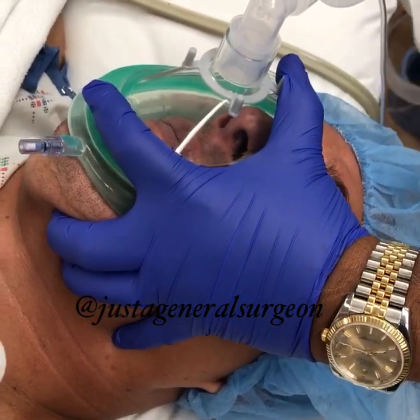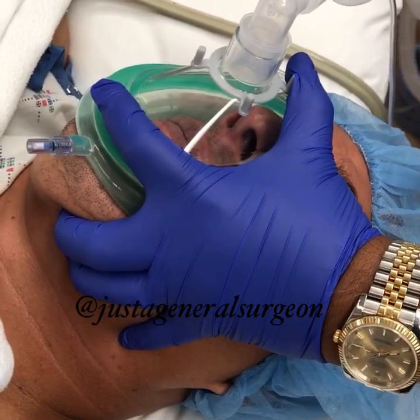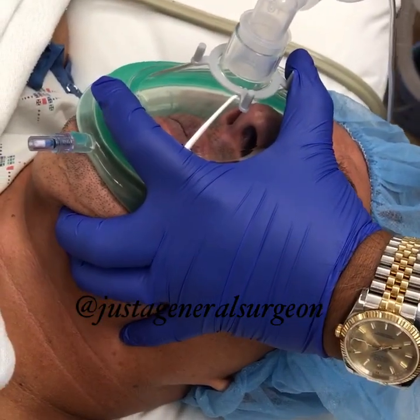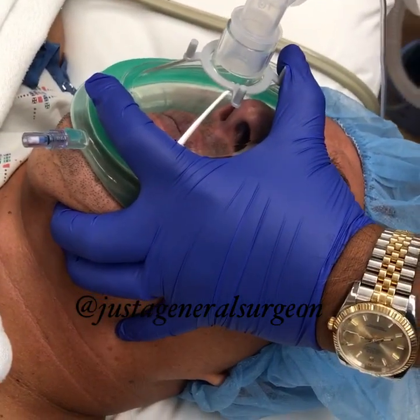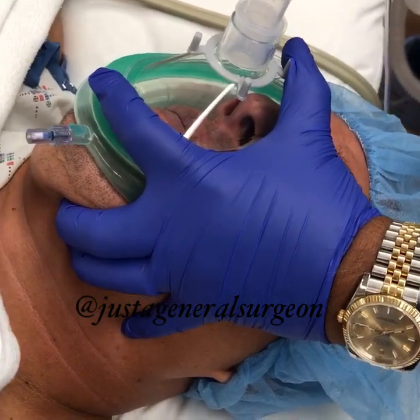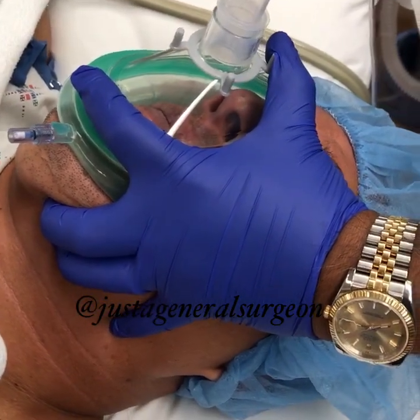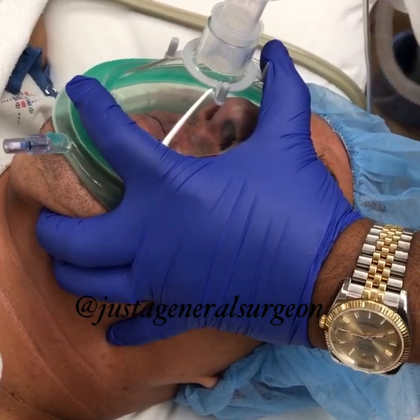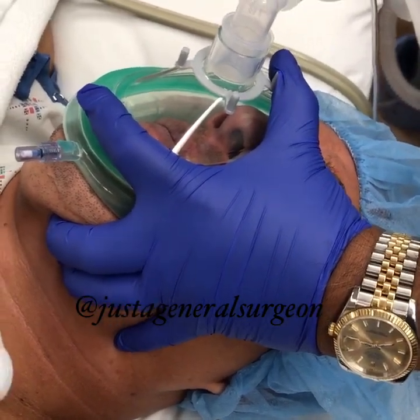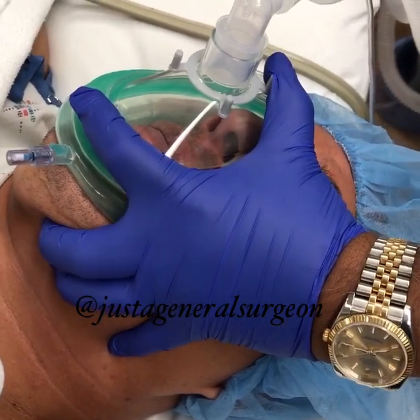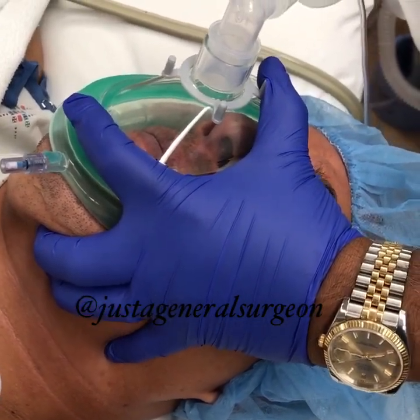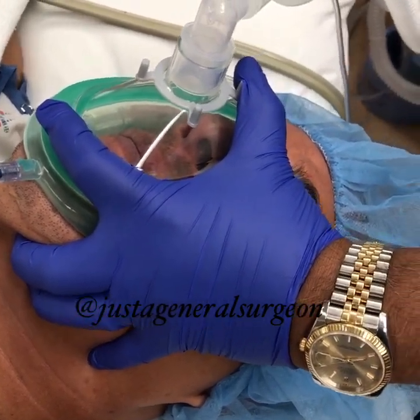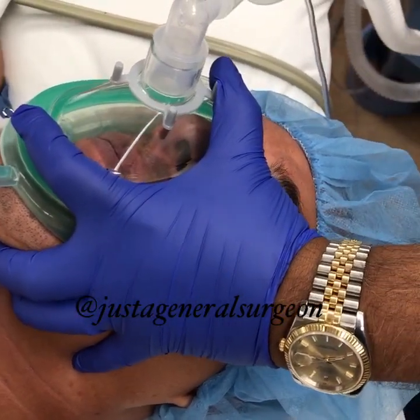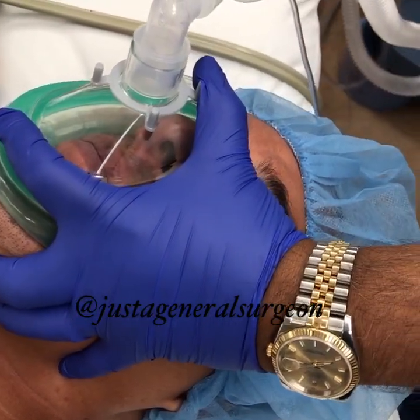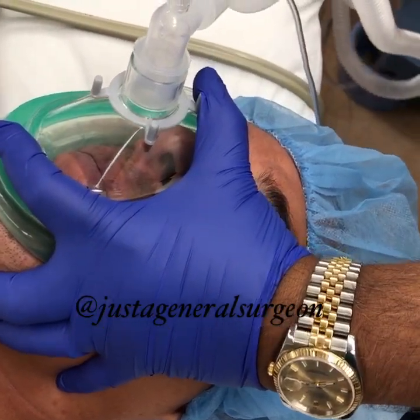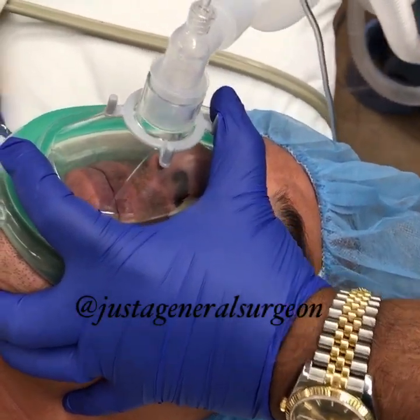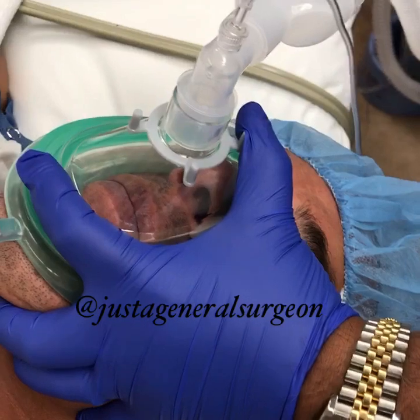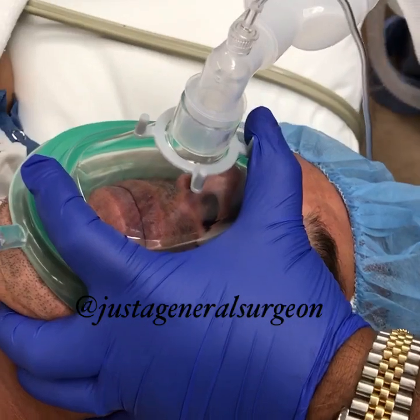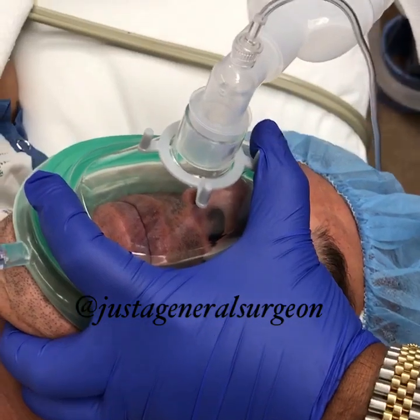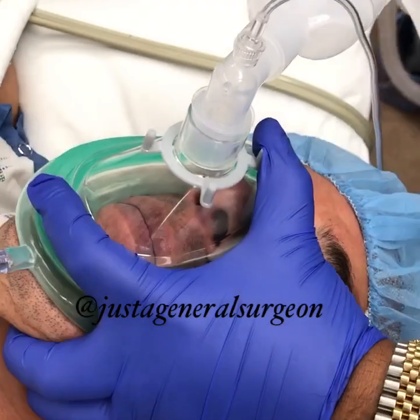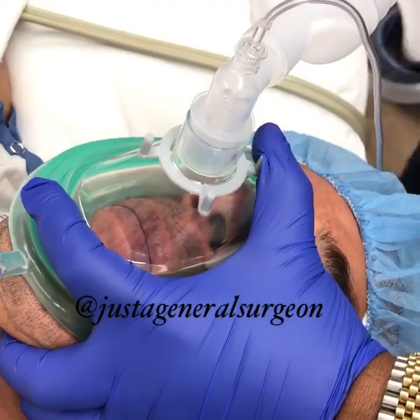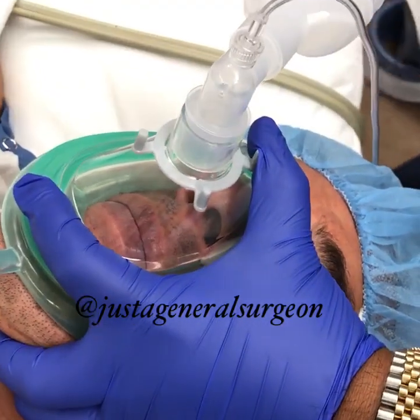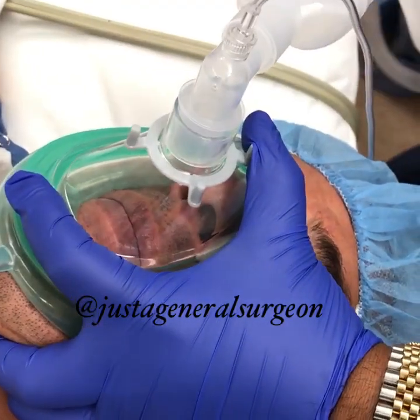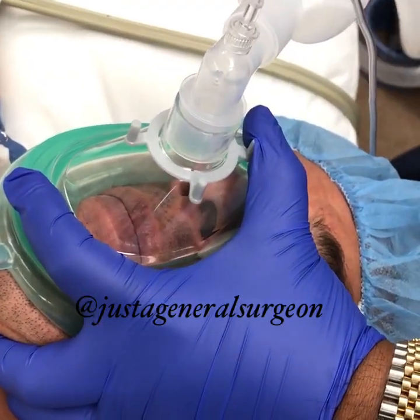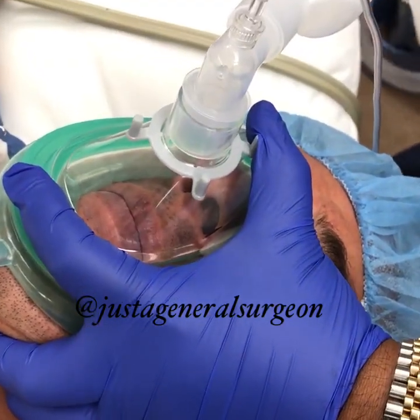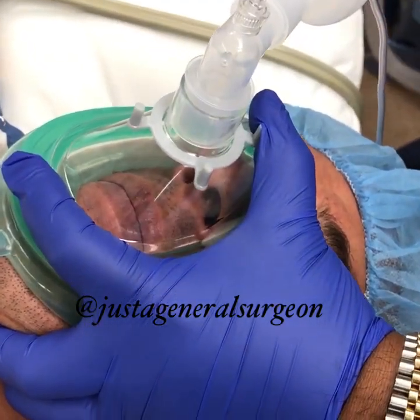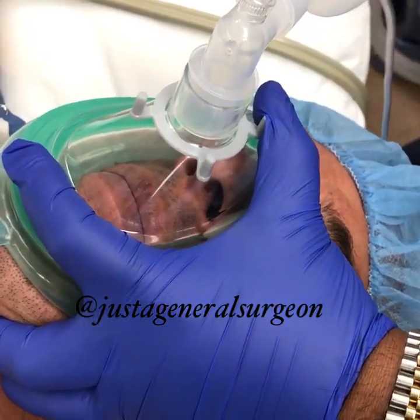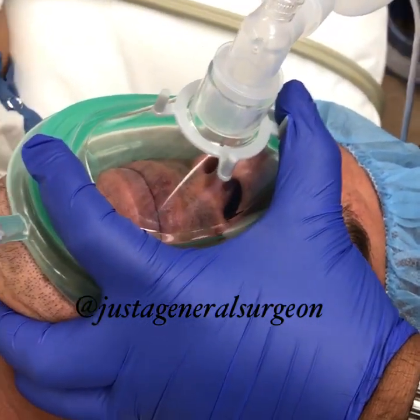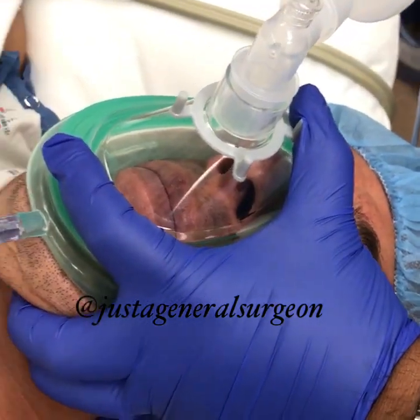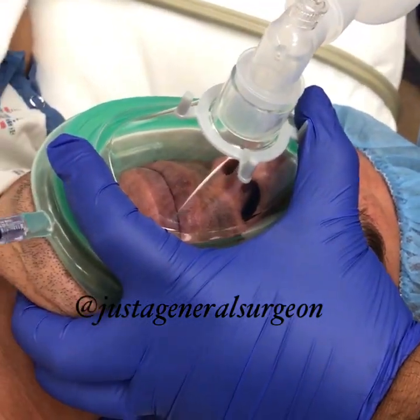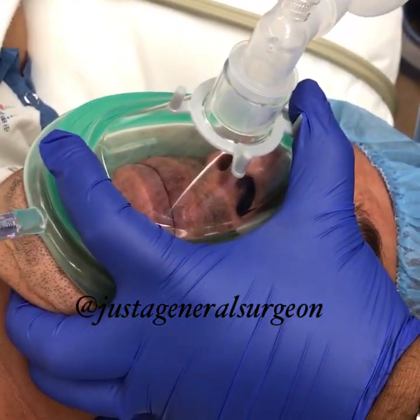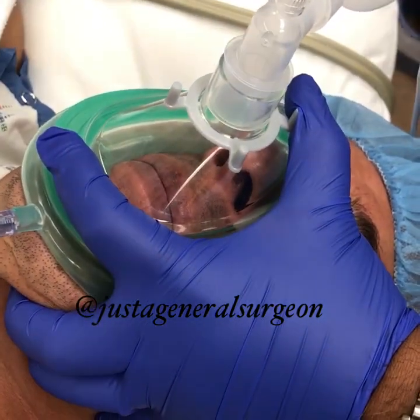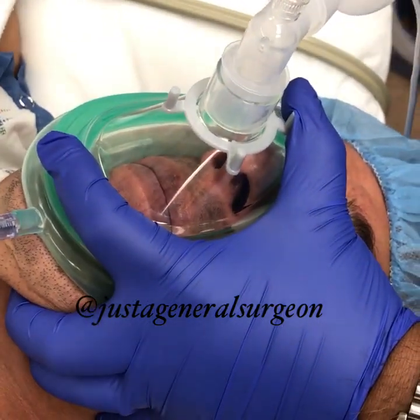We don't need to reverse the anesthesia. Once we stop the anesthetic agents, the patient will wake up within a few minutes after surgery.